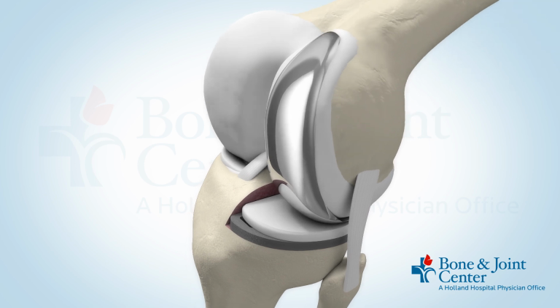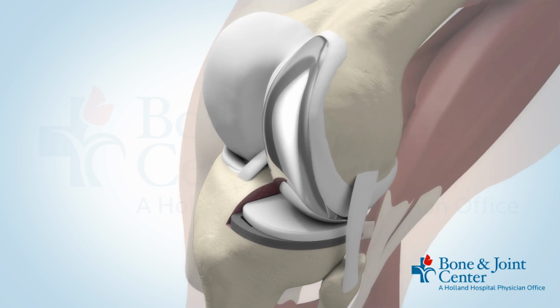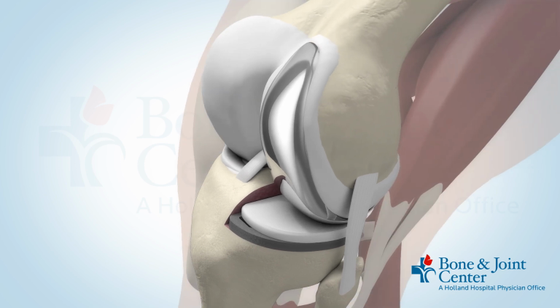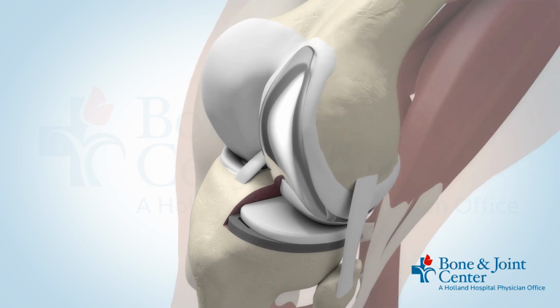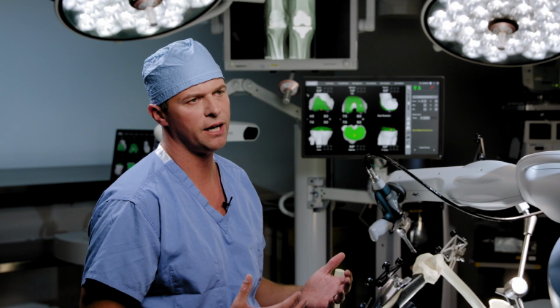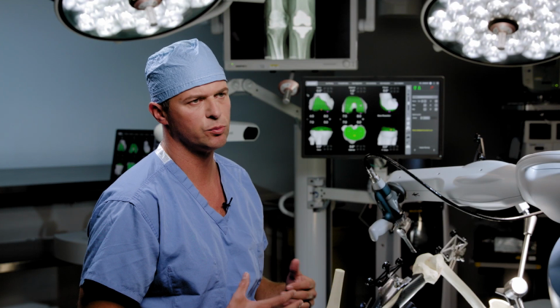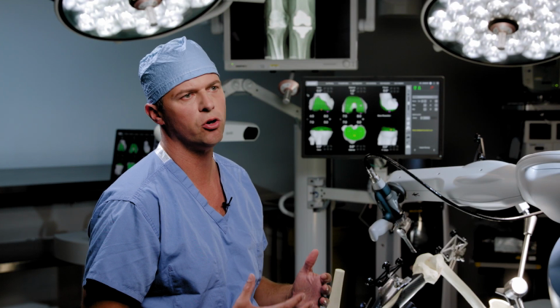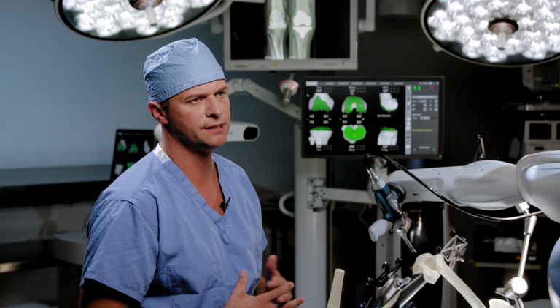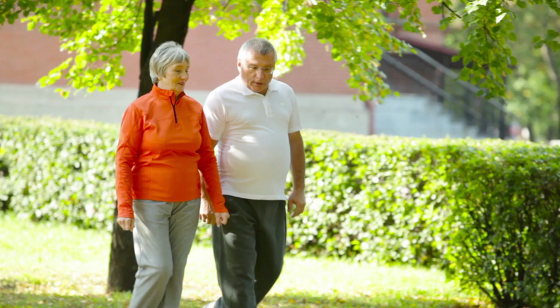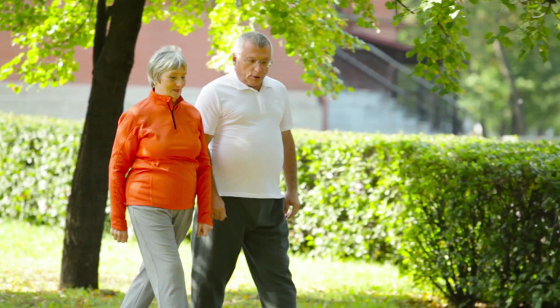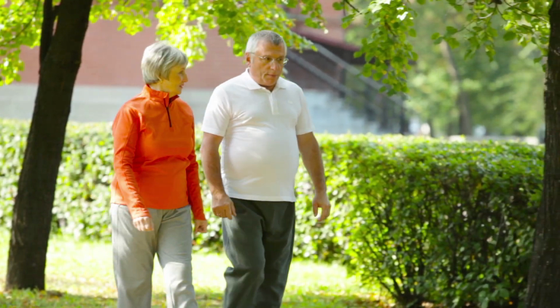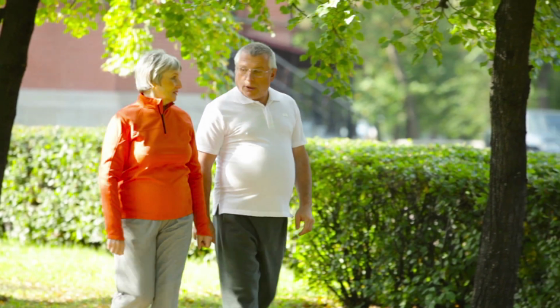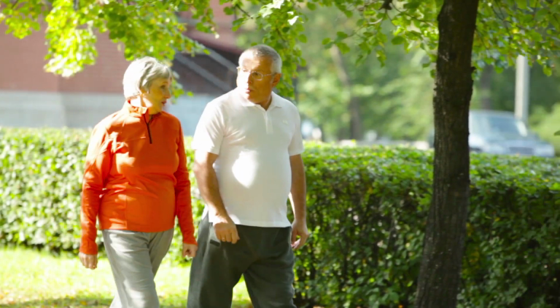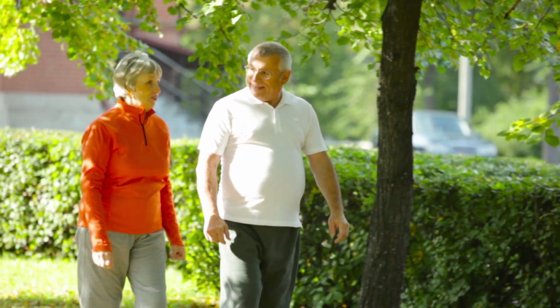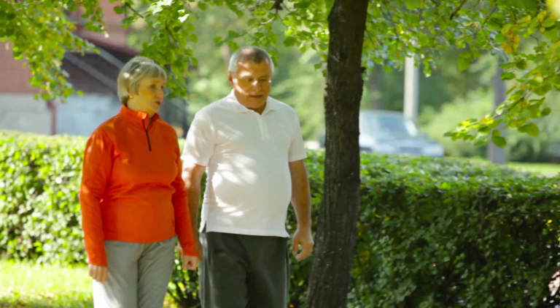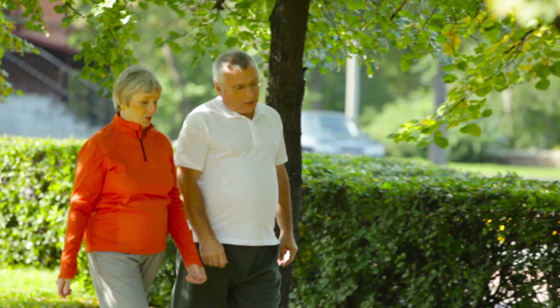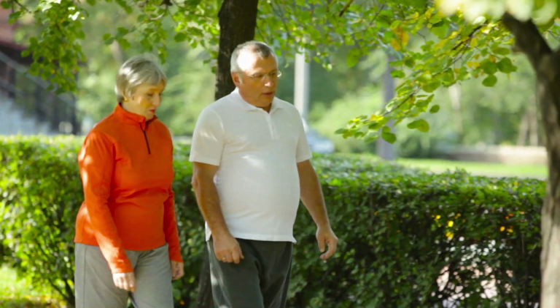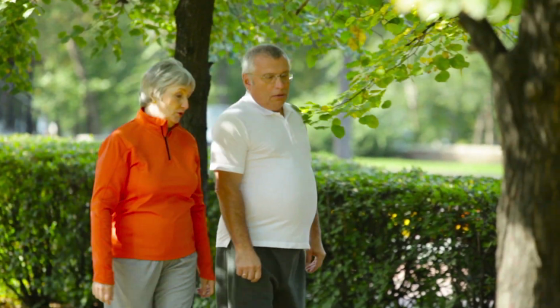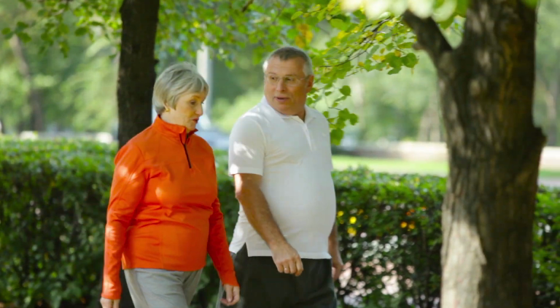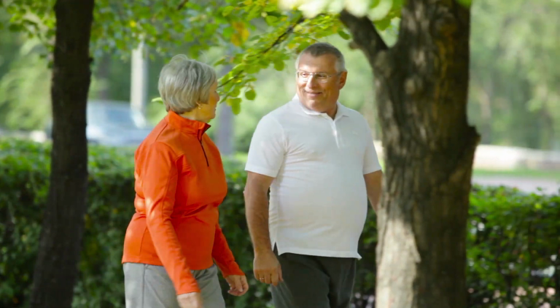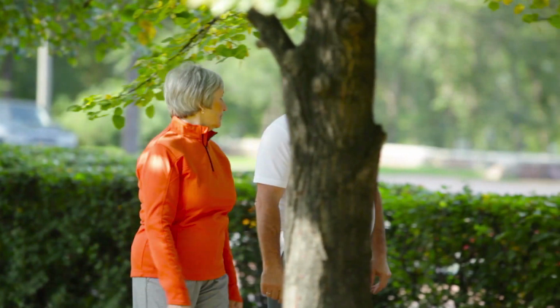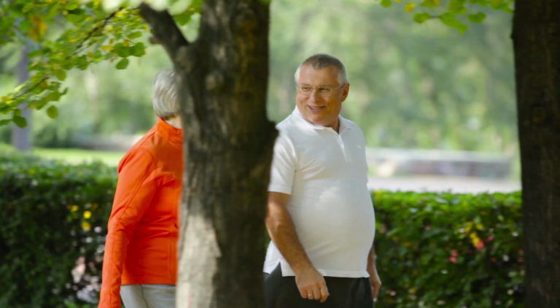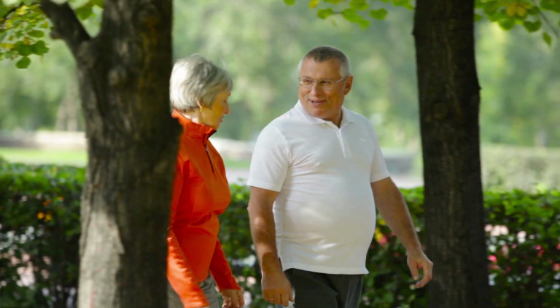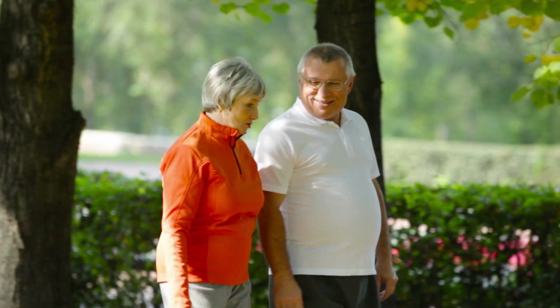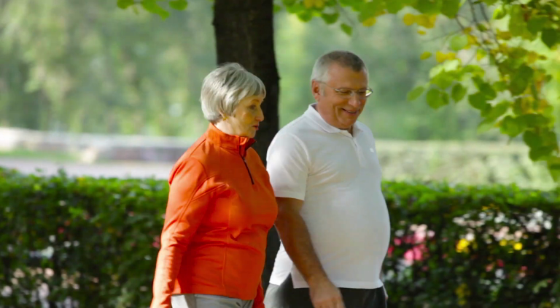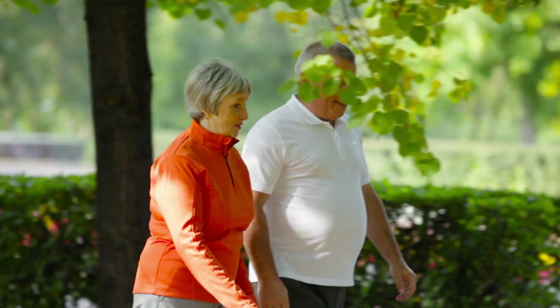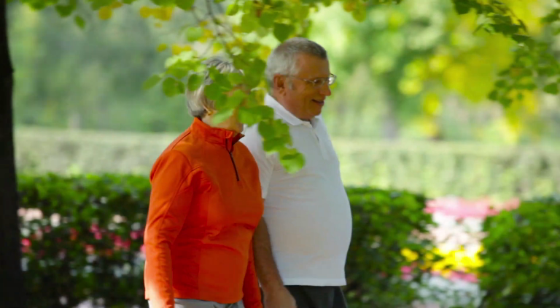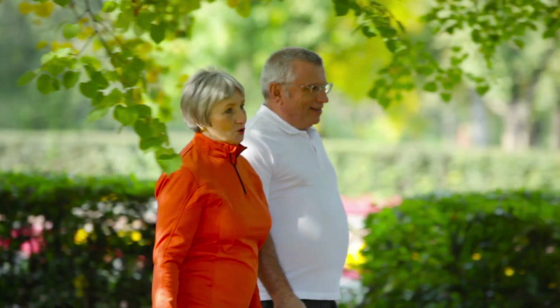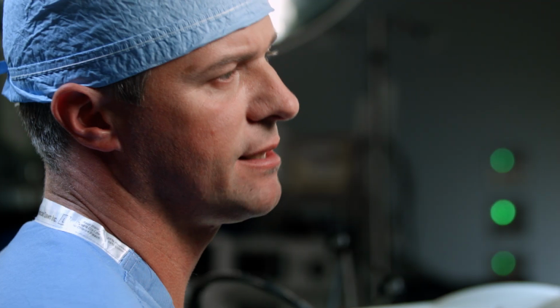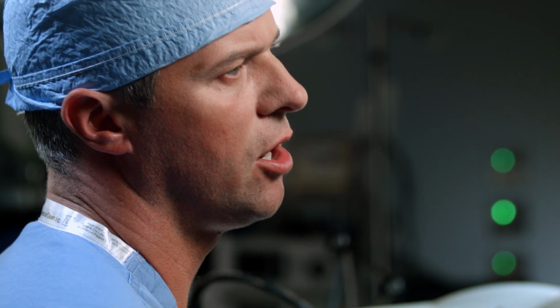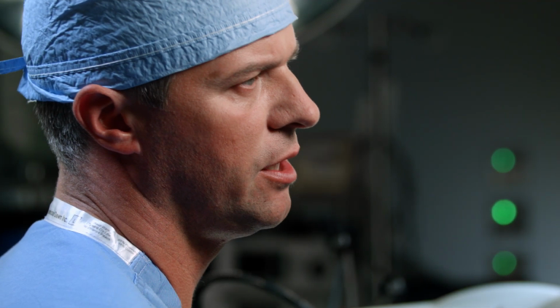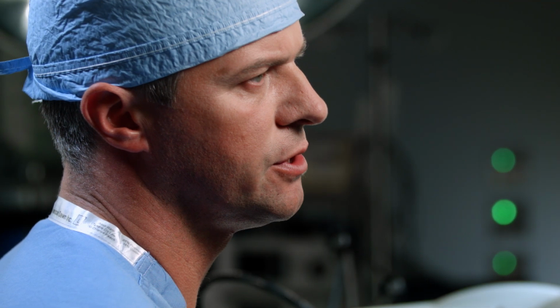We're seeing patients staying overnight in the hospital and going home the next day, since they're coming in at two weeks with range of motion that I've not seen before. This will translate to long-term longevity and less wear to allow the implant to last a lot longer in the future.